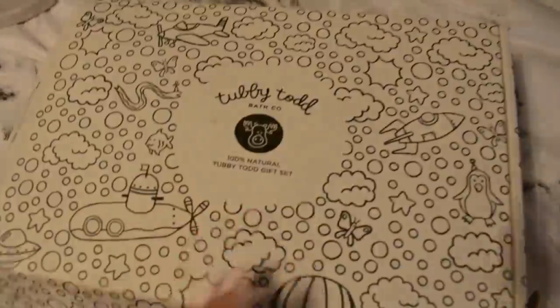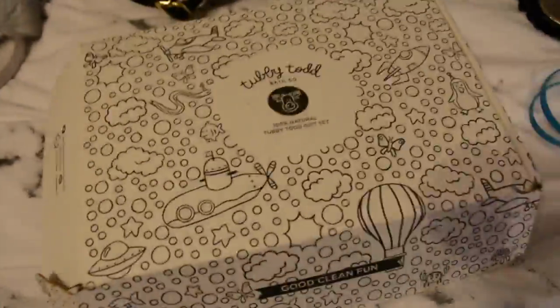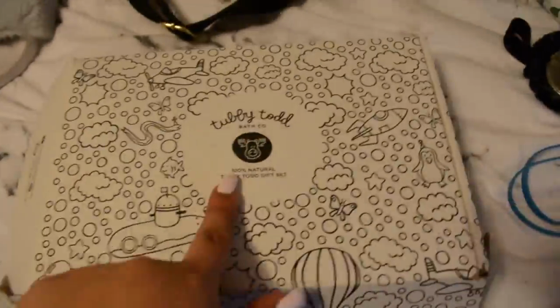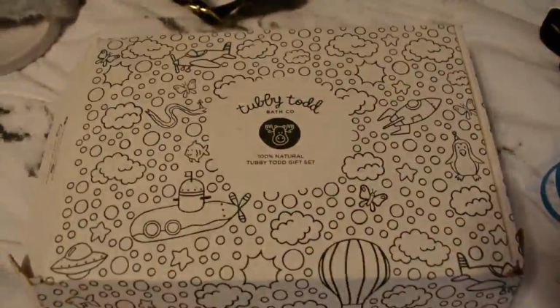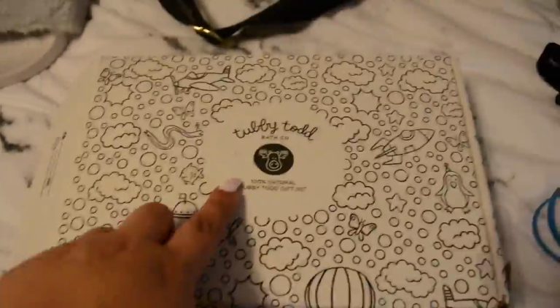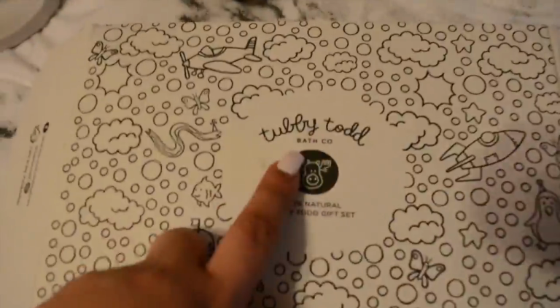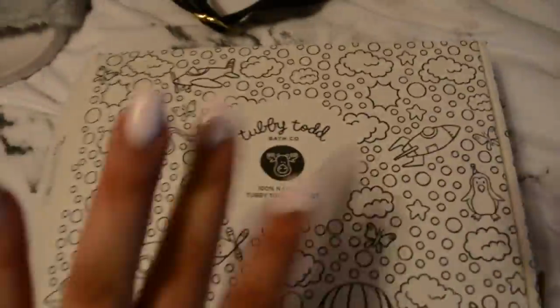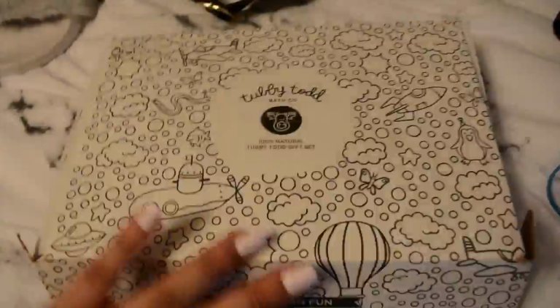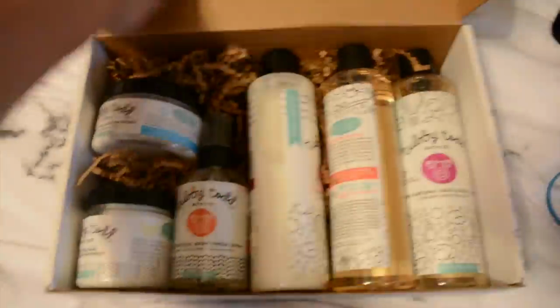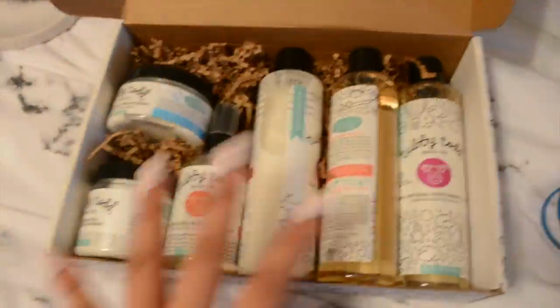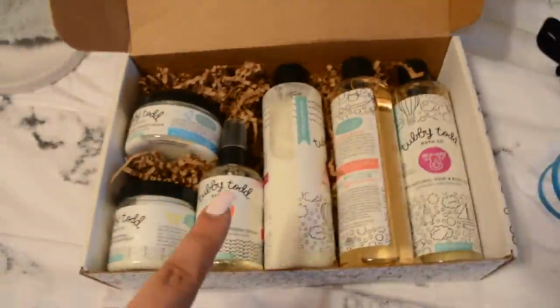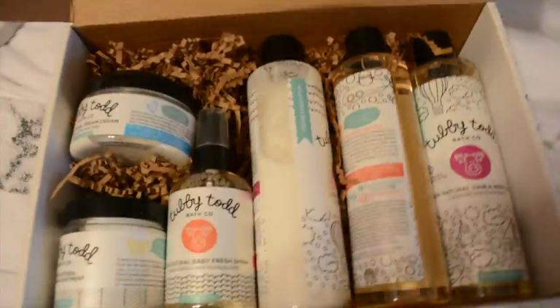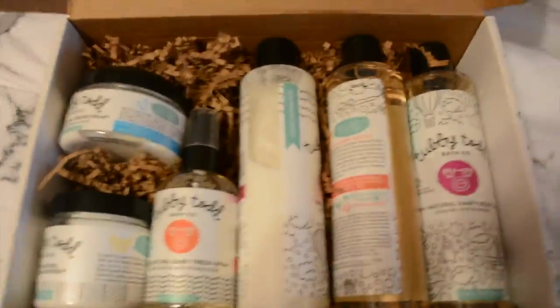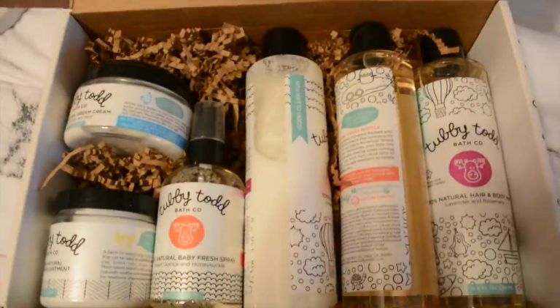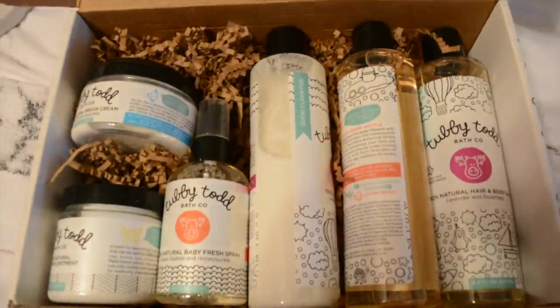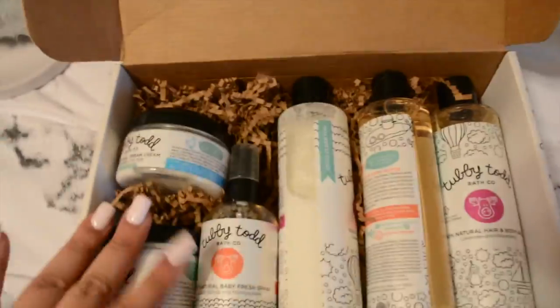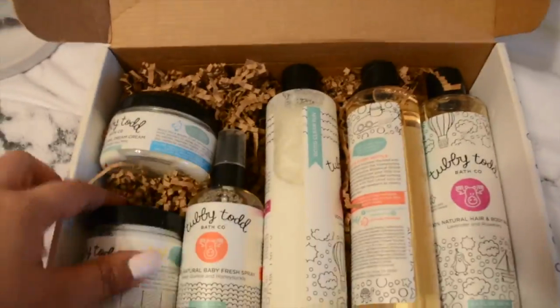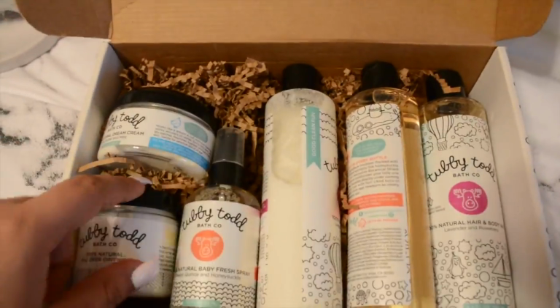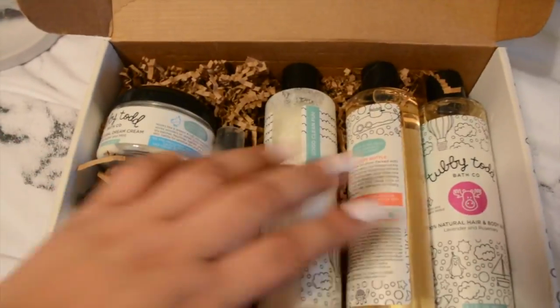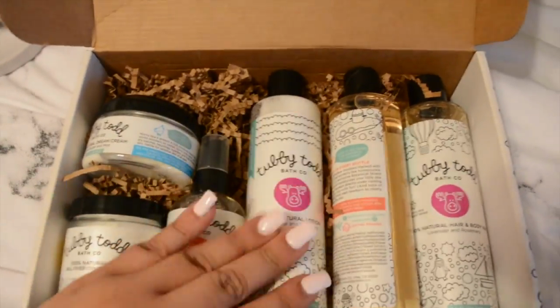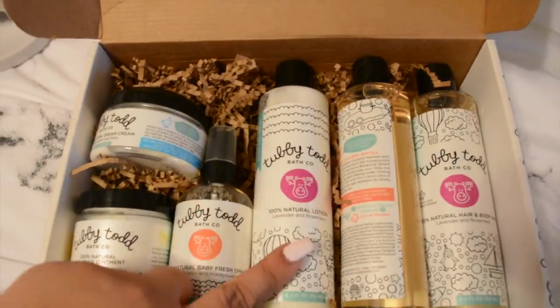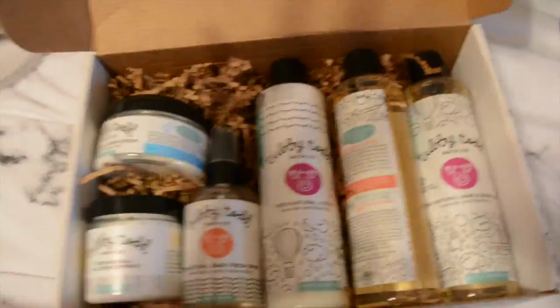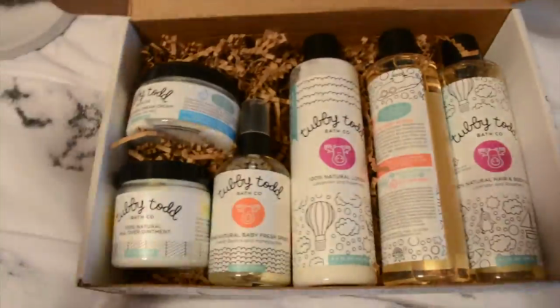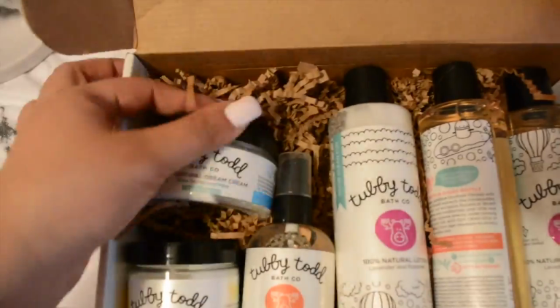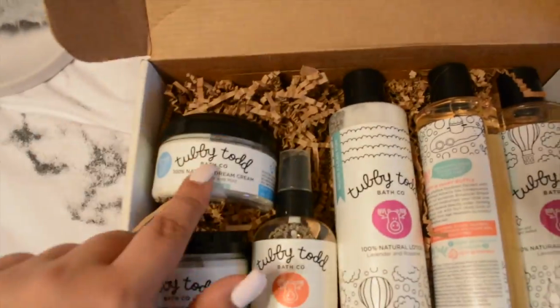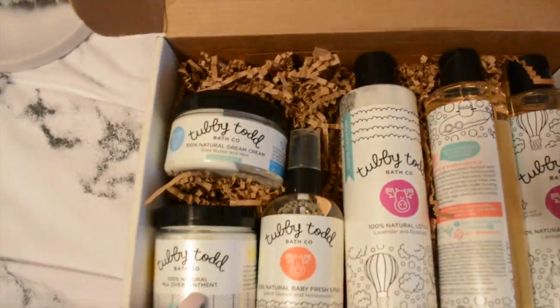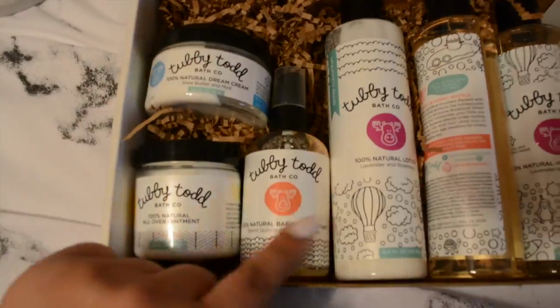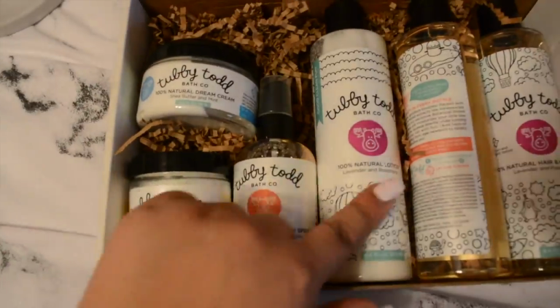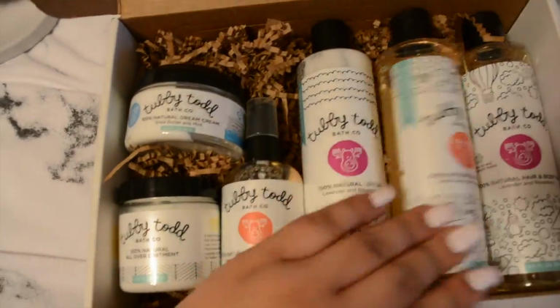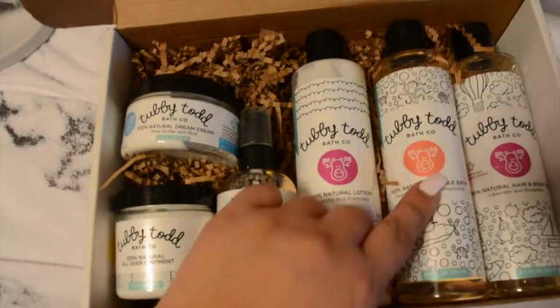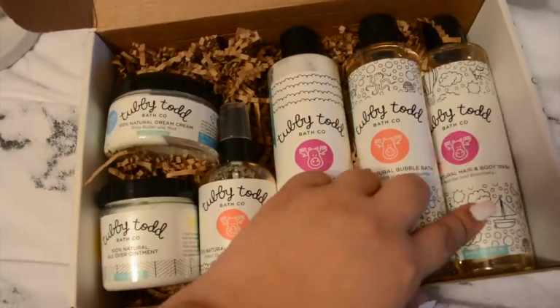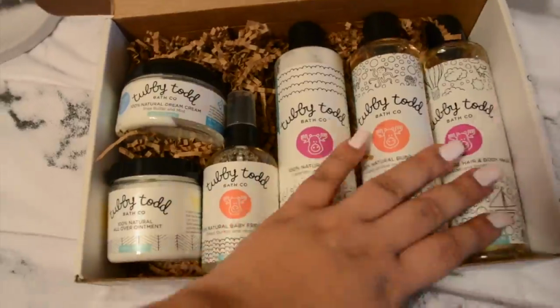Starting with the Tubby Todd - I know this is going by quick, but this is just a Tubby Todd set. You can find them on Instagram at Tubby Todd. It's just a bath set; you can also purchase their products individually.